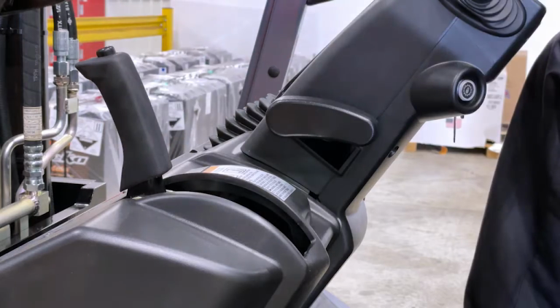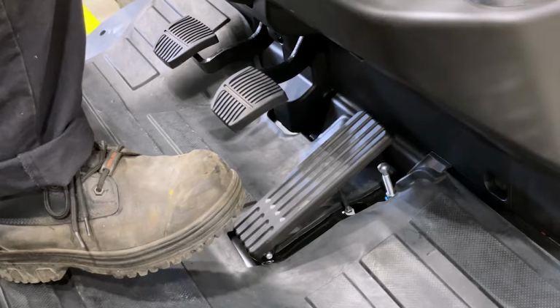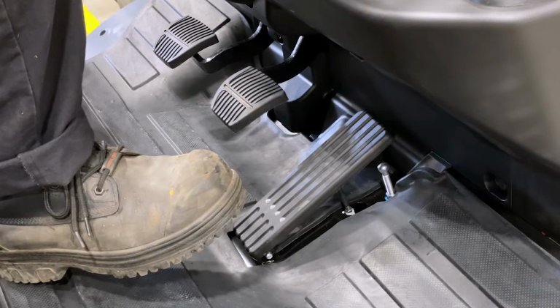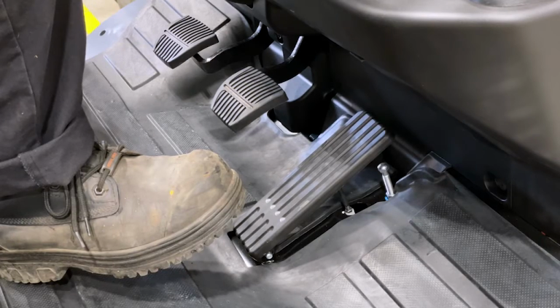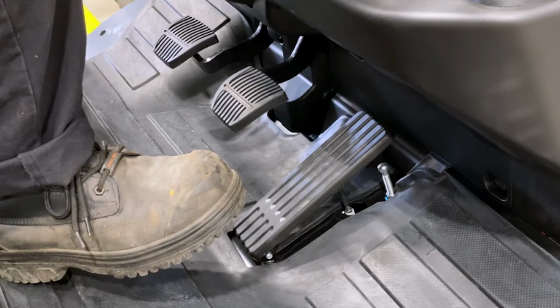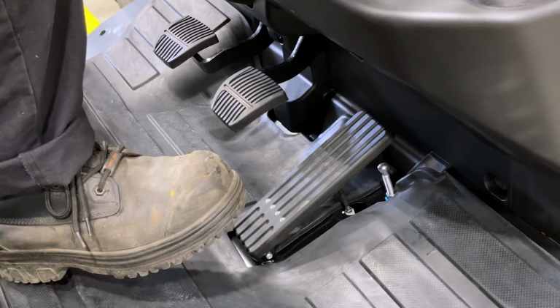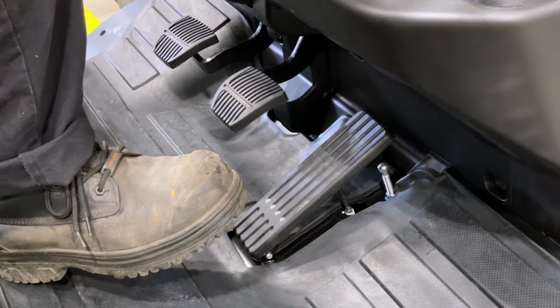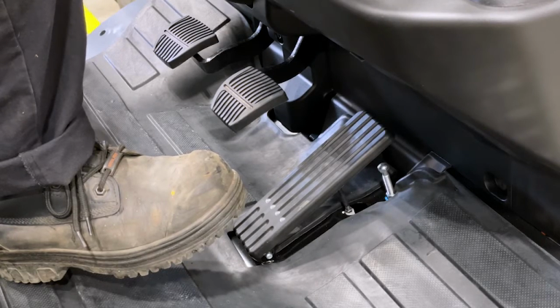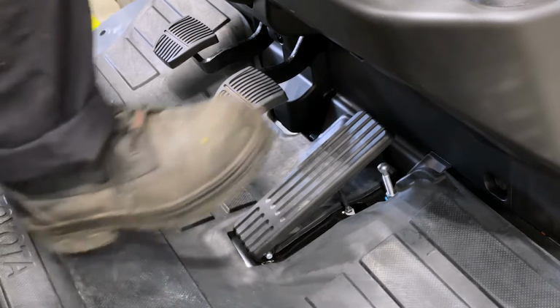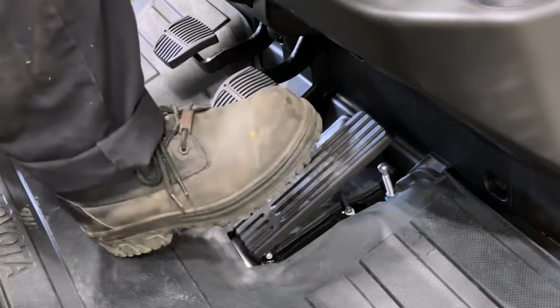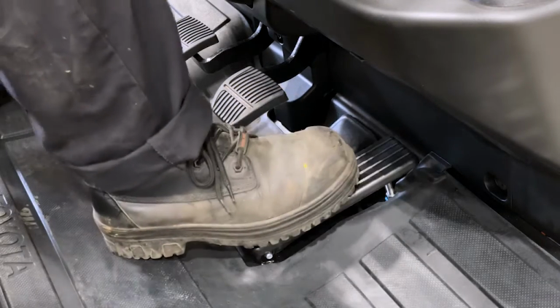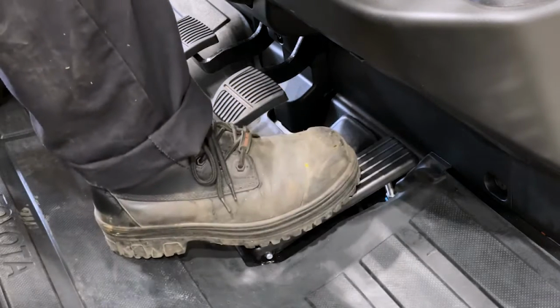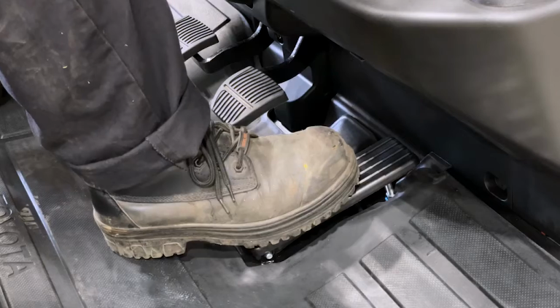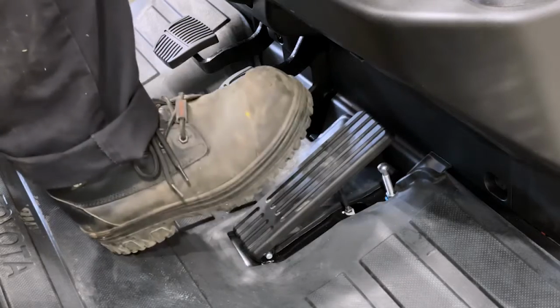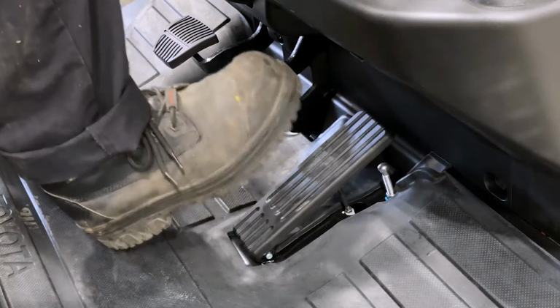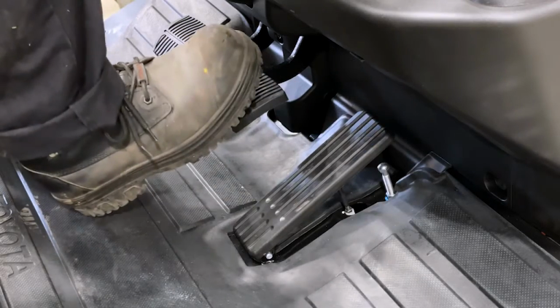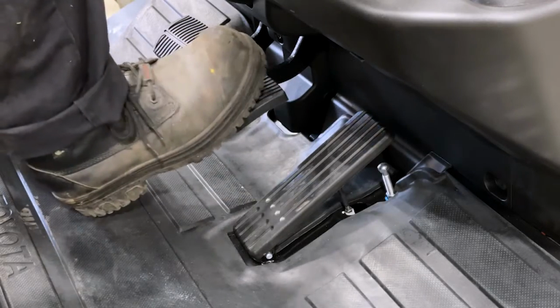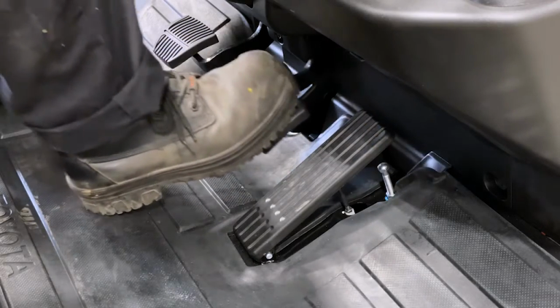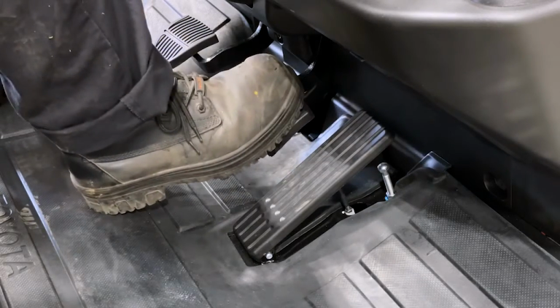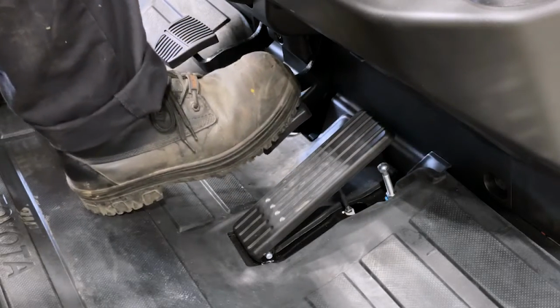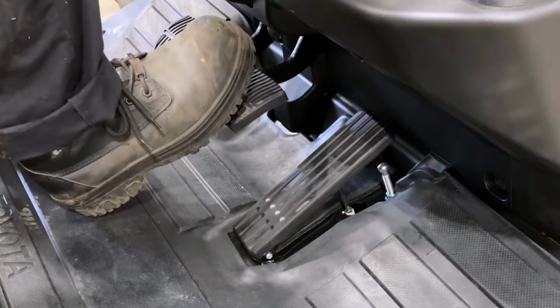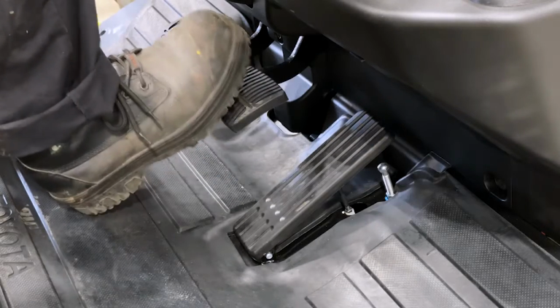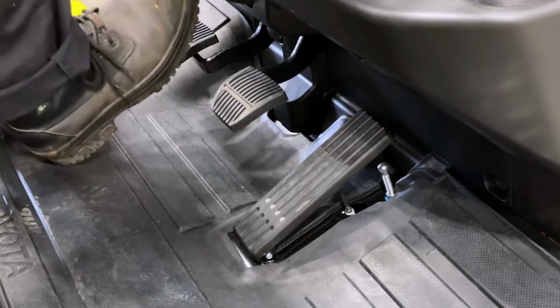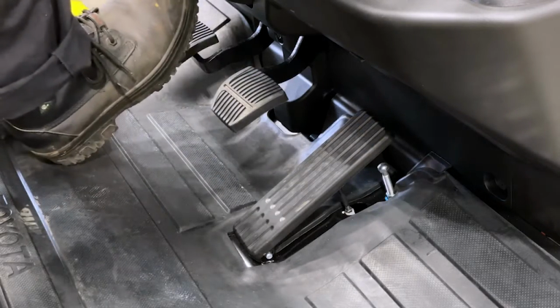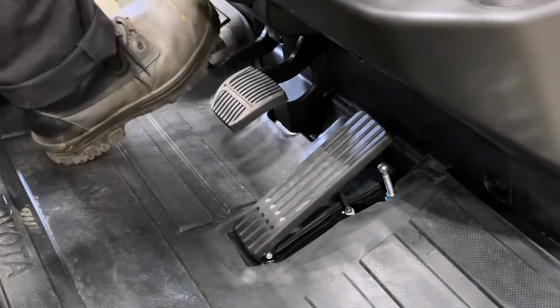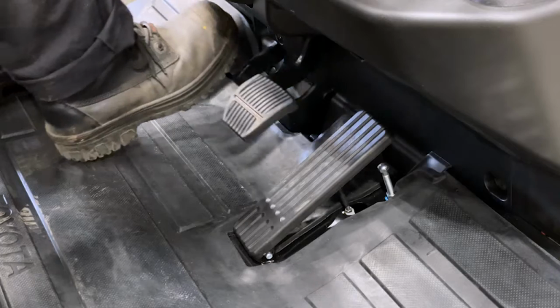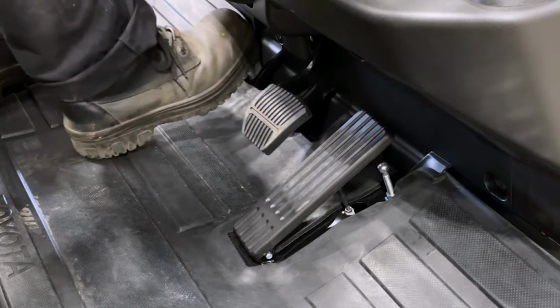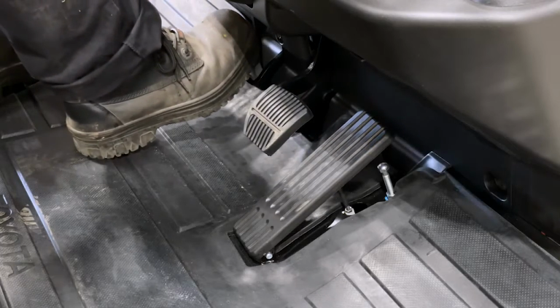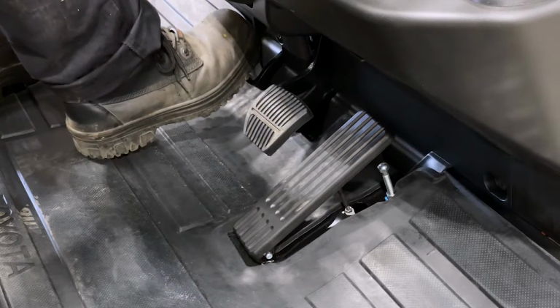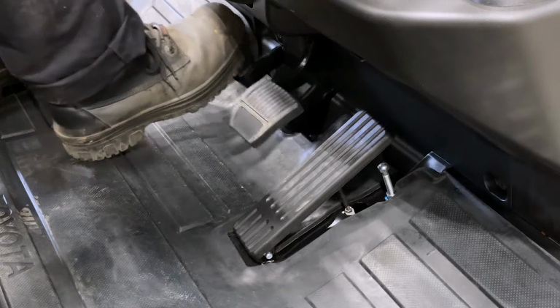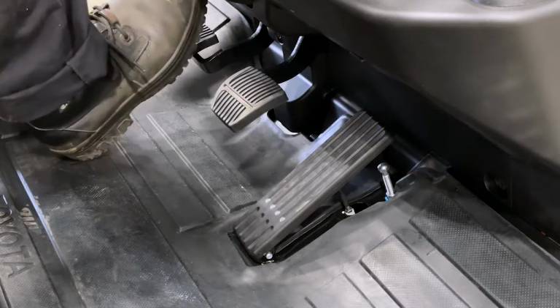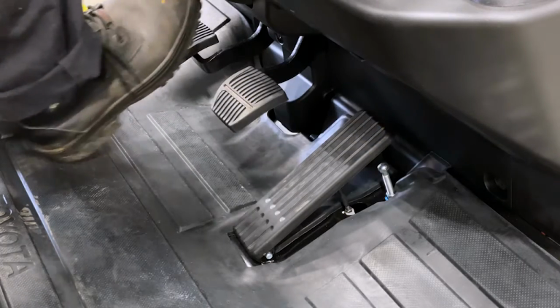On the floor there are three pedals. To the right is your accelerator, in the centre is your brake, and on the left you have your inching pedal which disengages the clutch so you can lift and lower at speed.